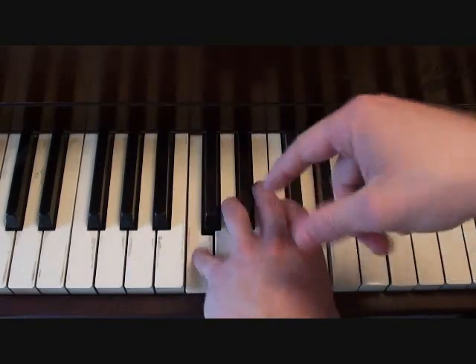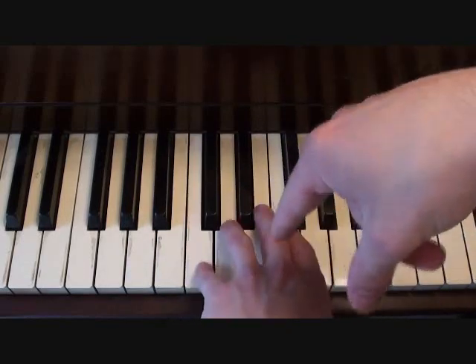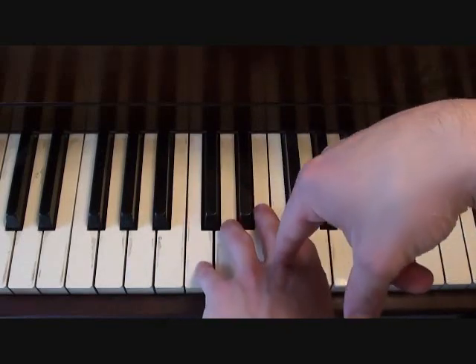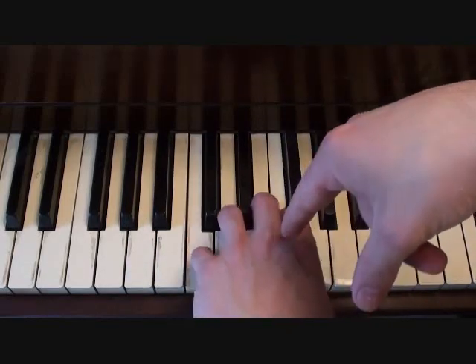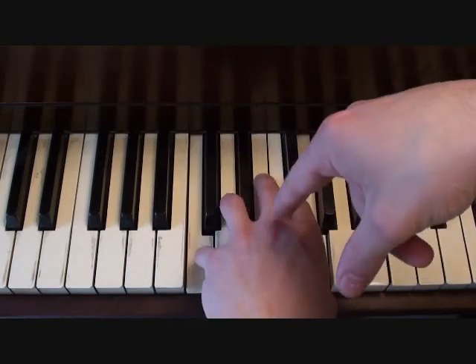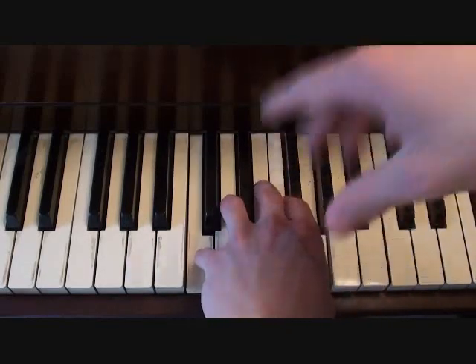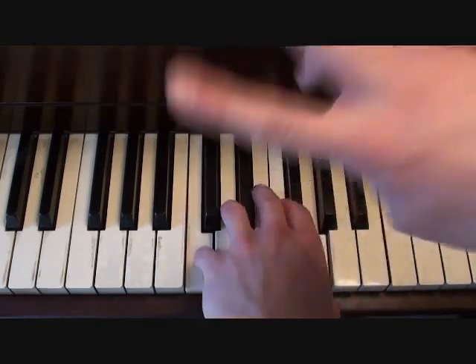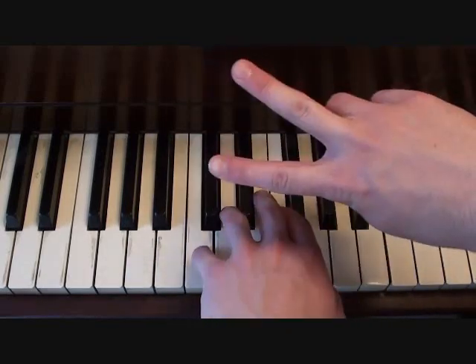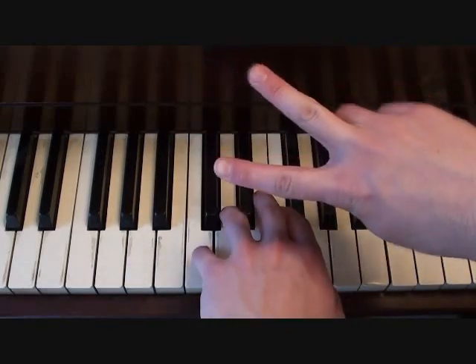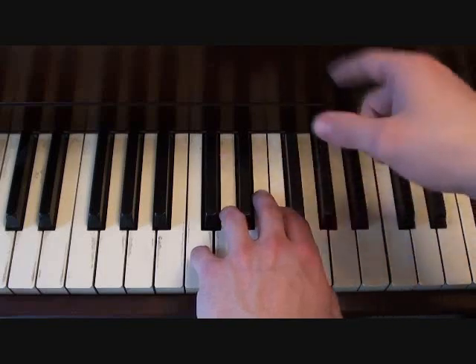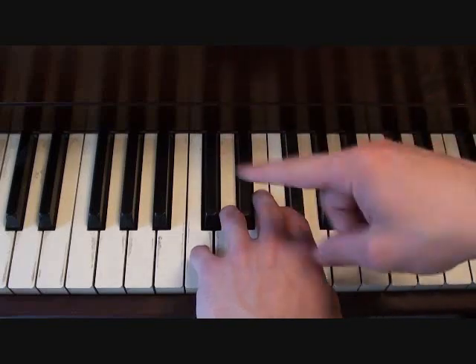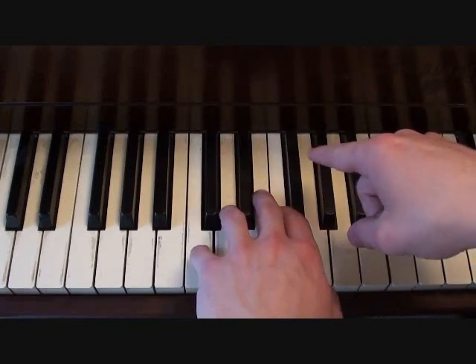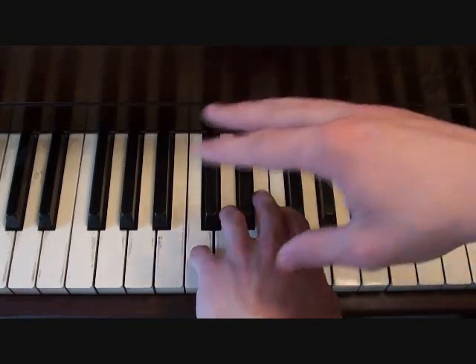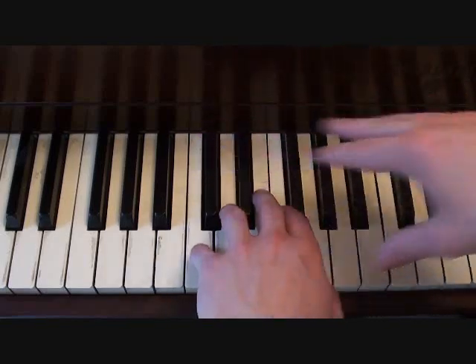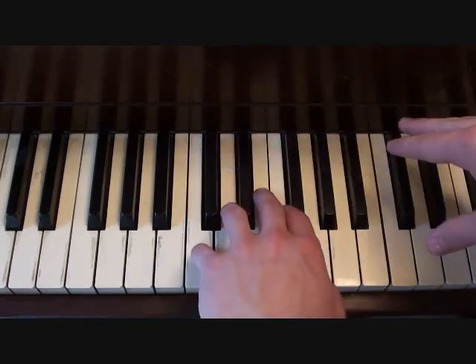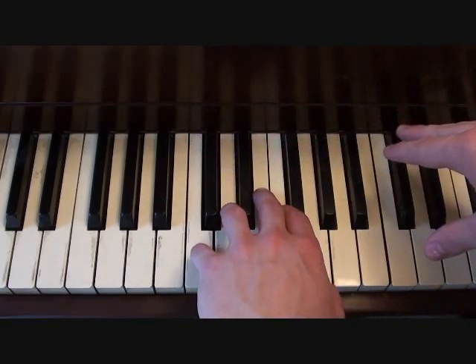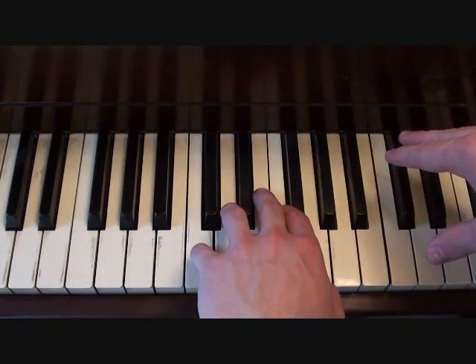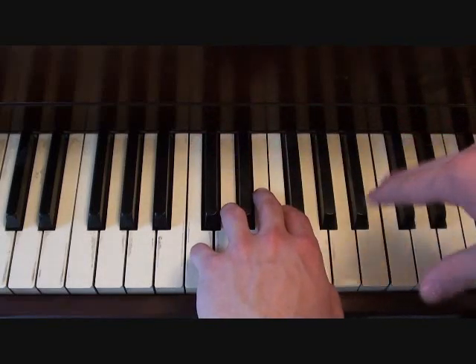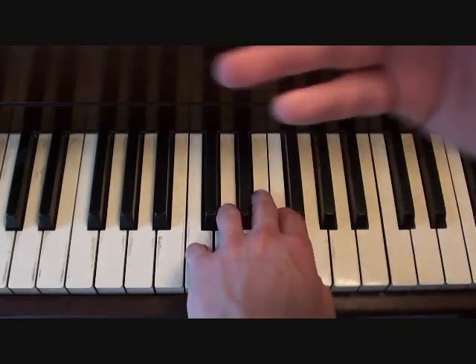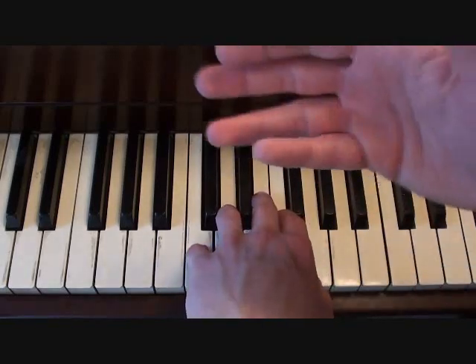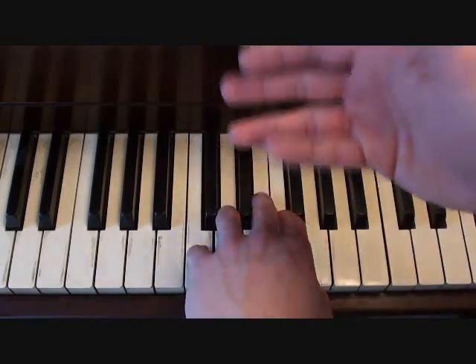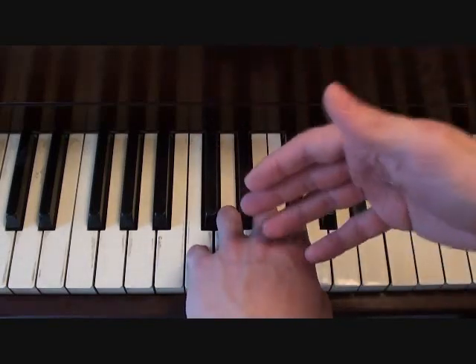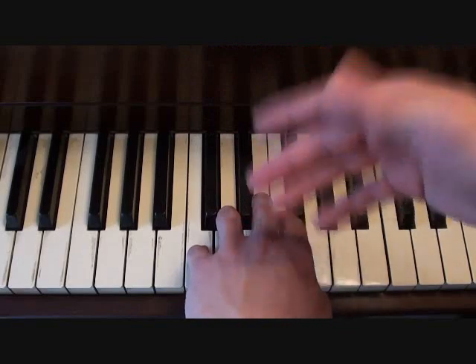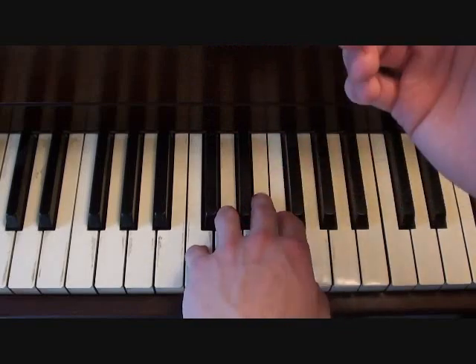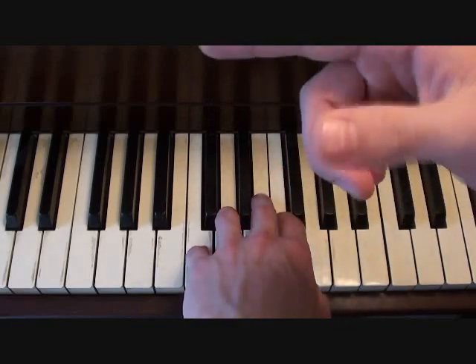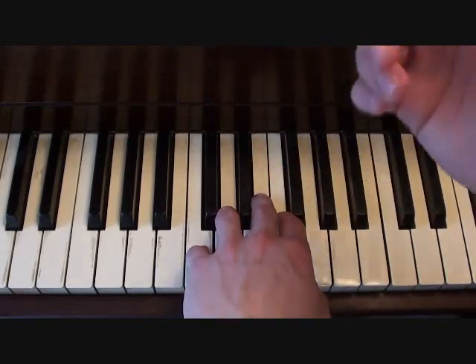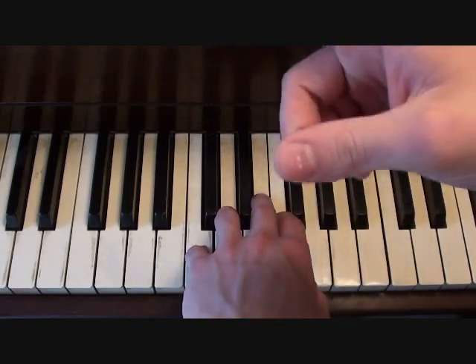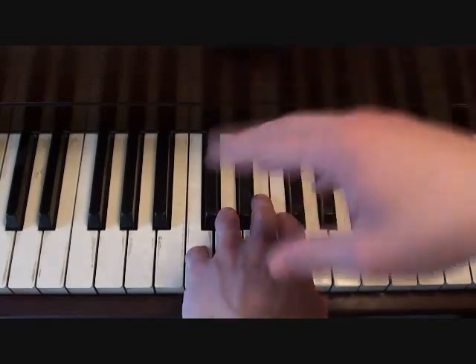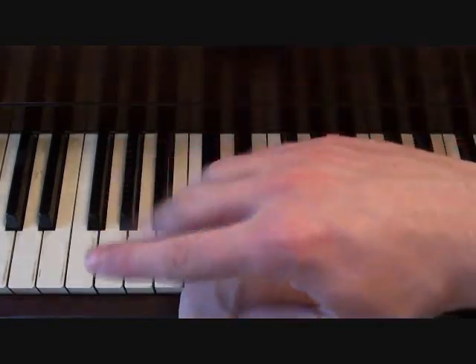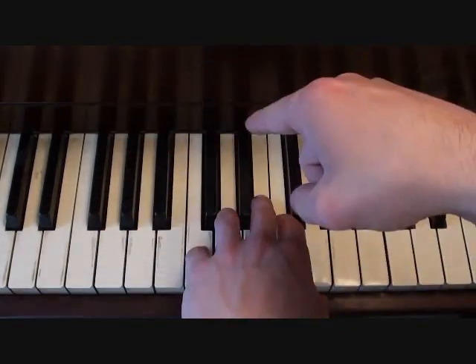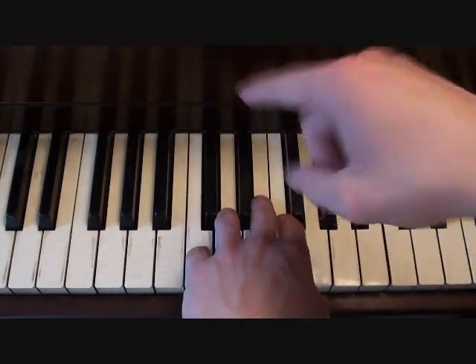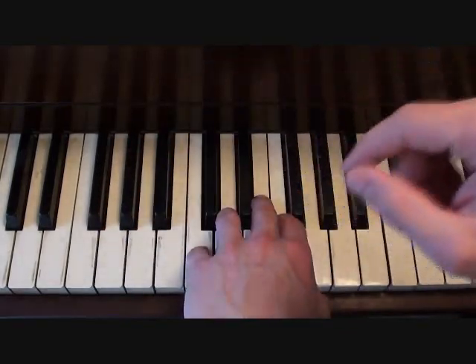That chord that I showed you before — that's again when the singer is singing 'you watch me bleed.' That's your left hand from the chorus.